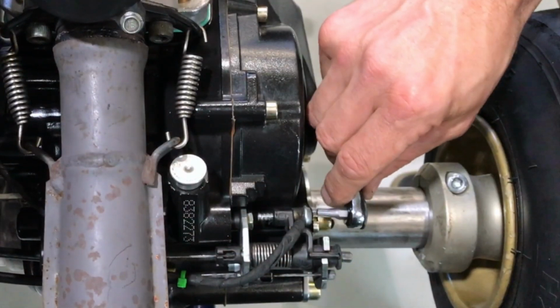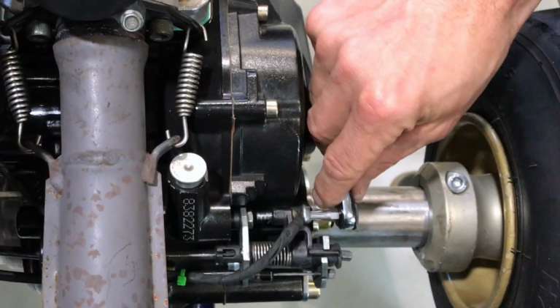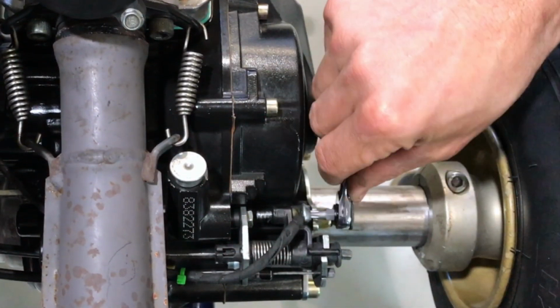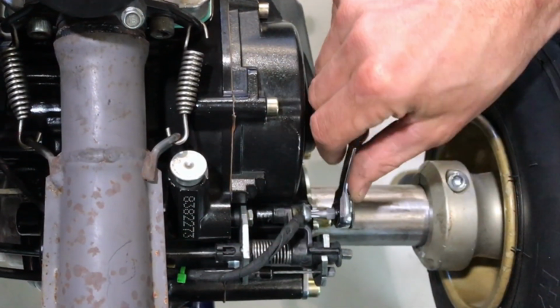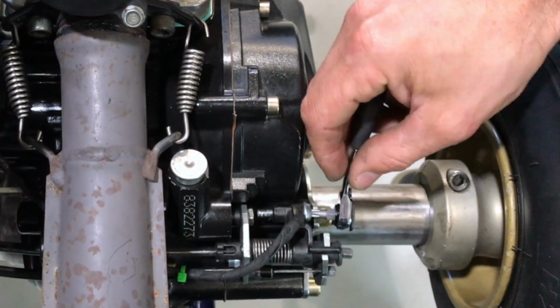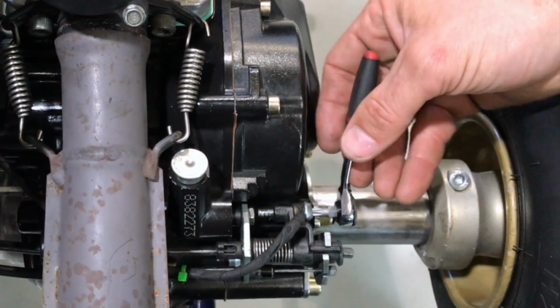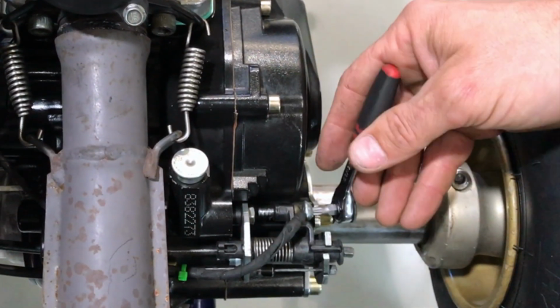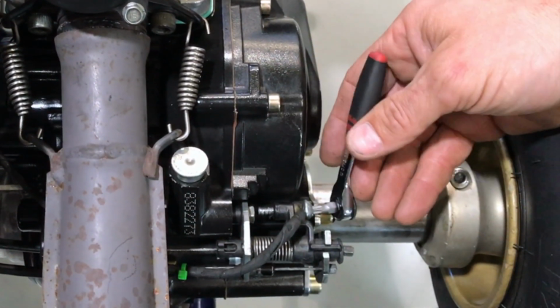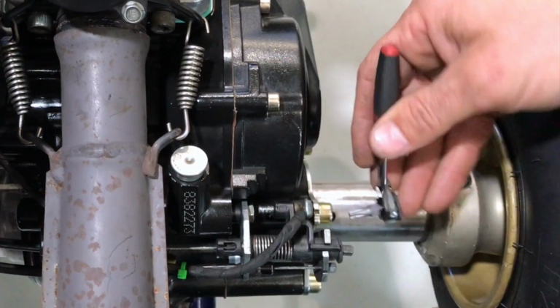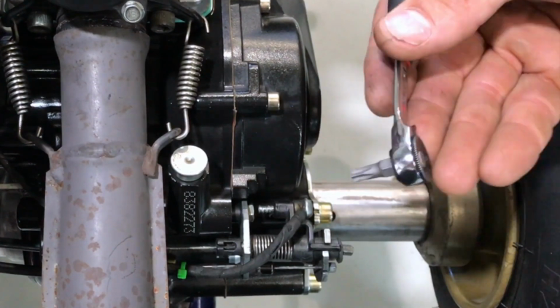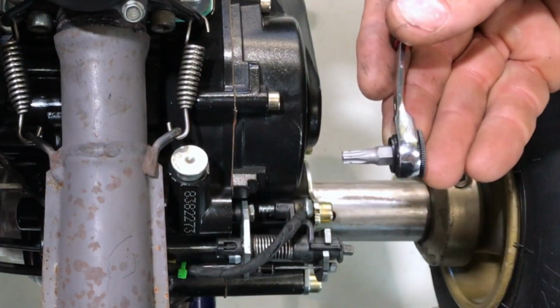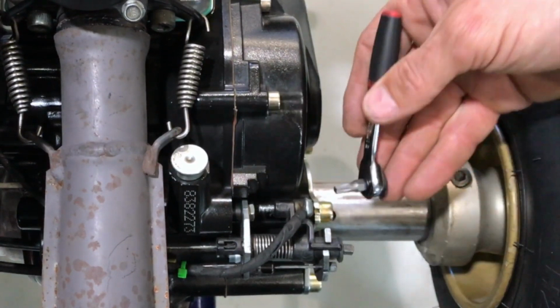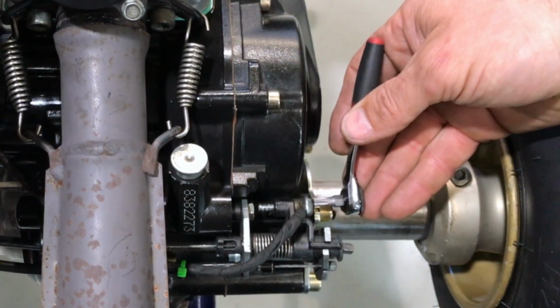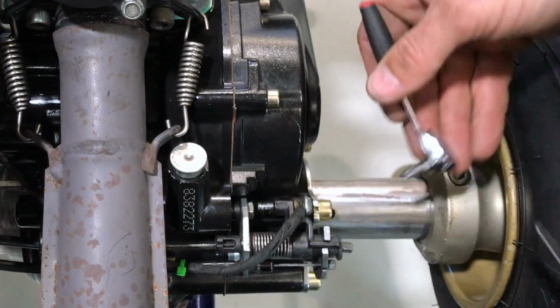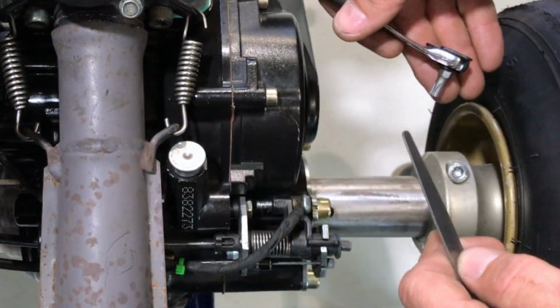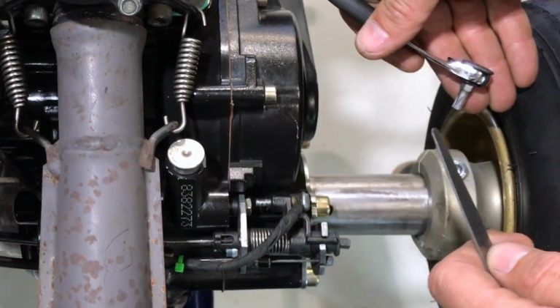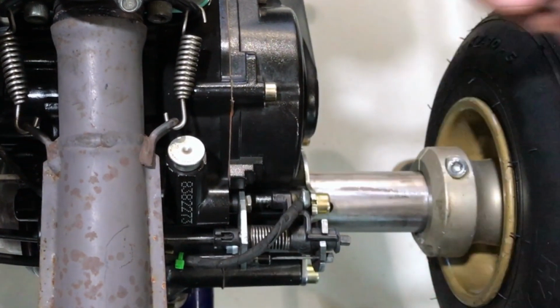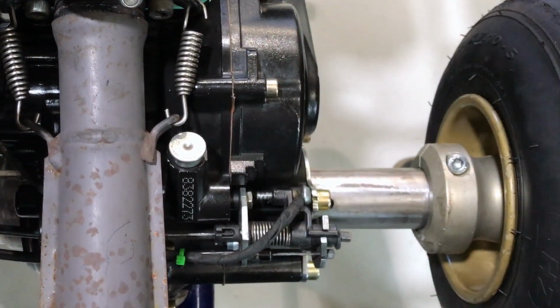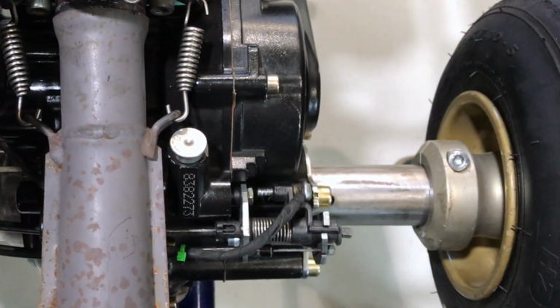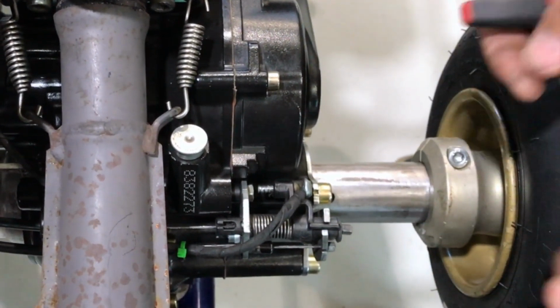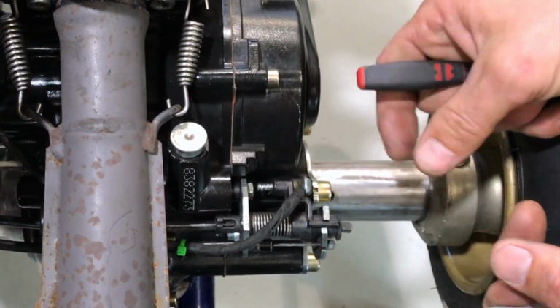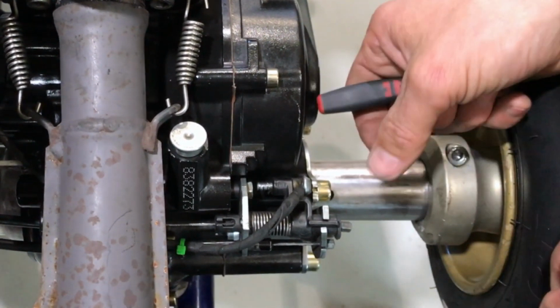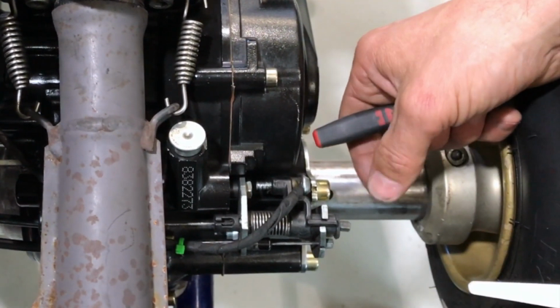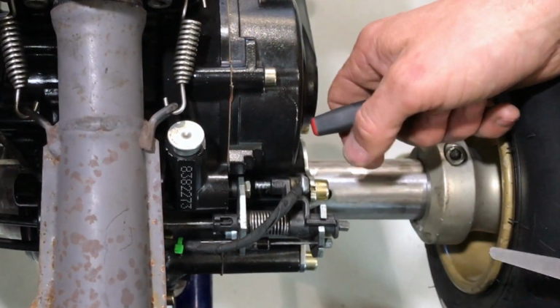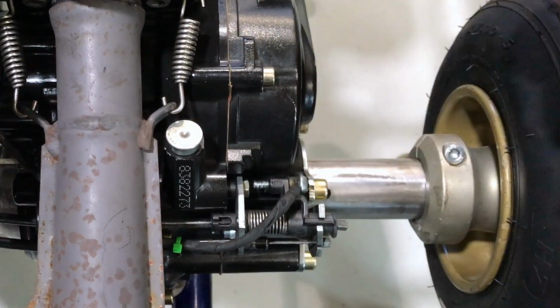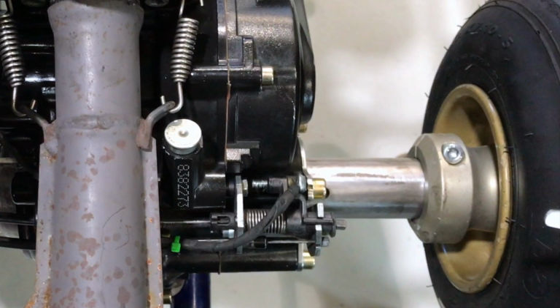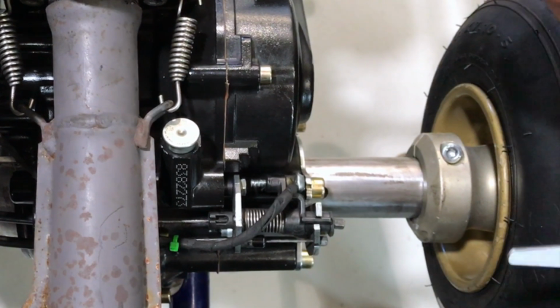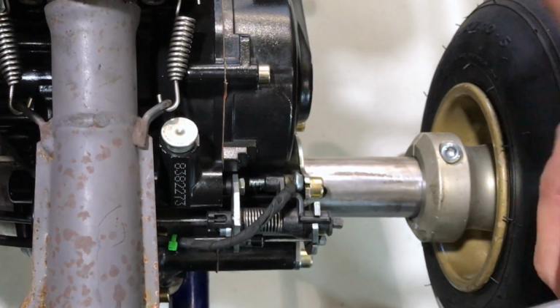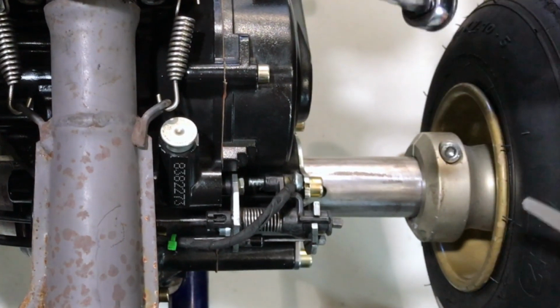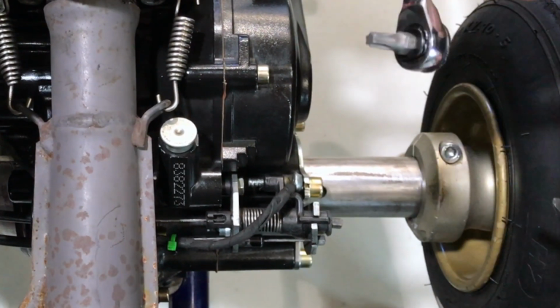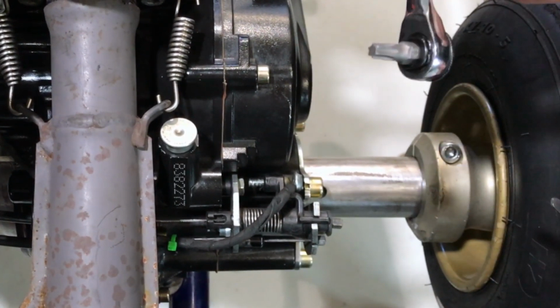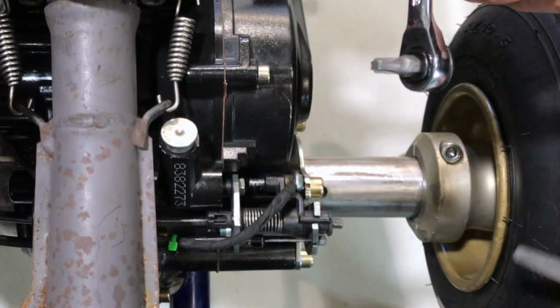This is the ignition cutting screw and that's a T27 Torx bit. You could also remove the wheel and just use a normal screwdriver in here, otherwise just grab a little ratchet.